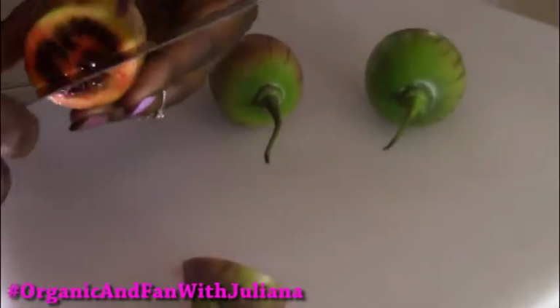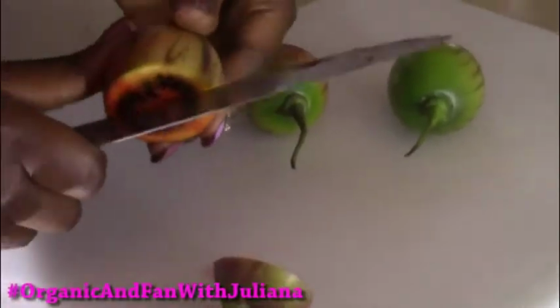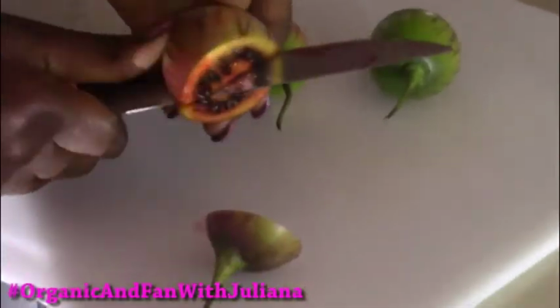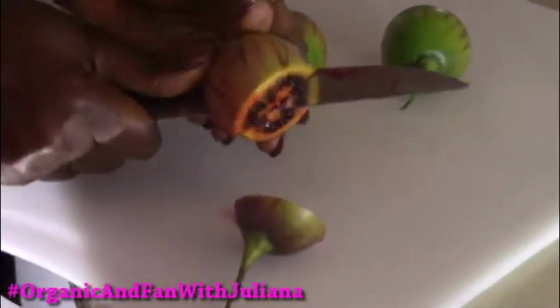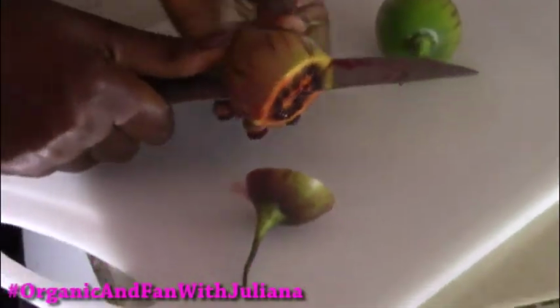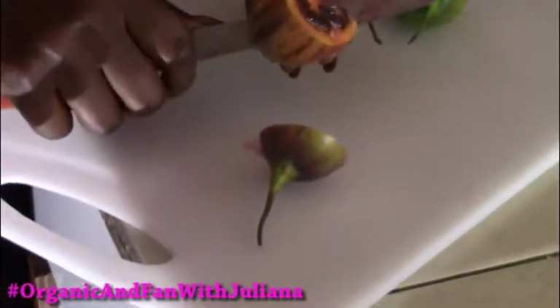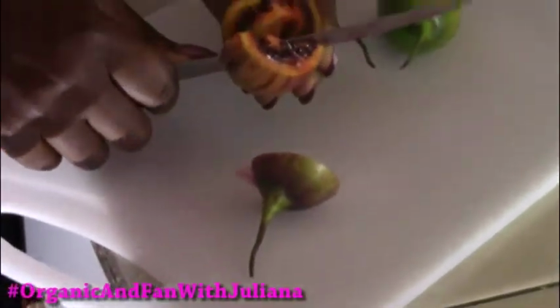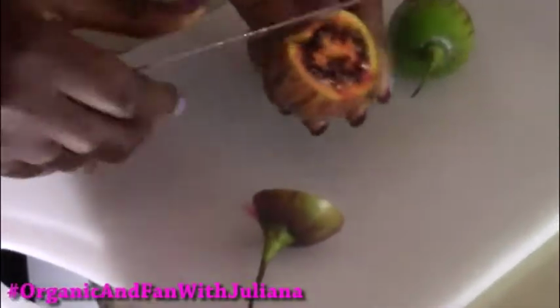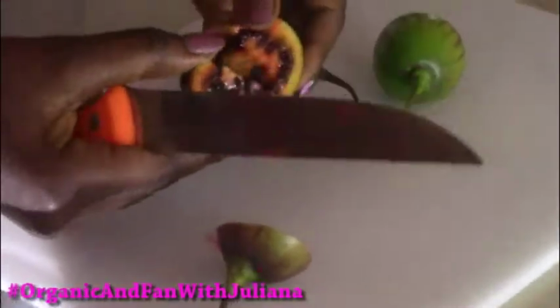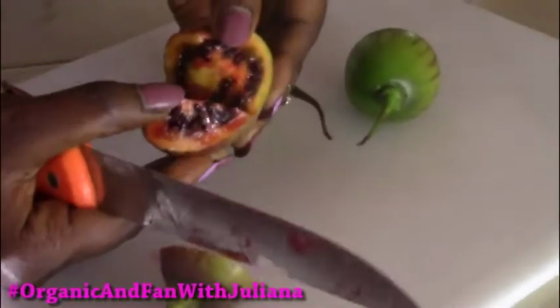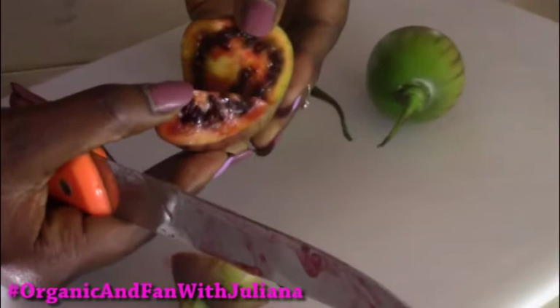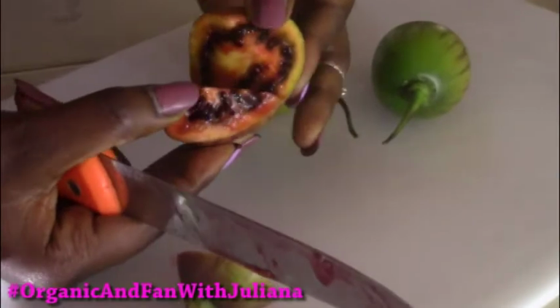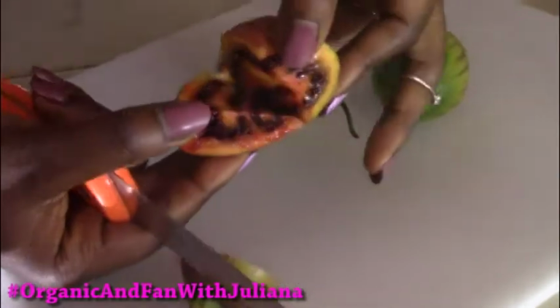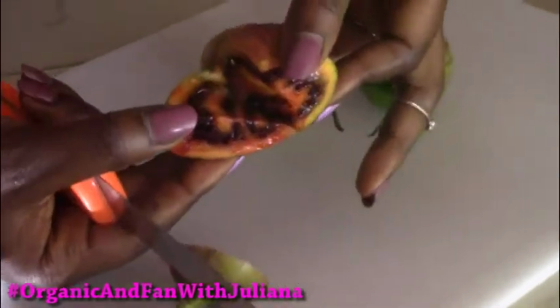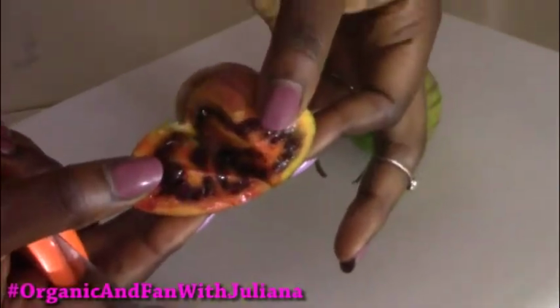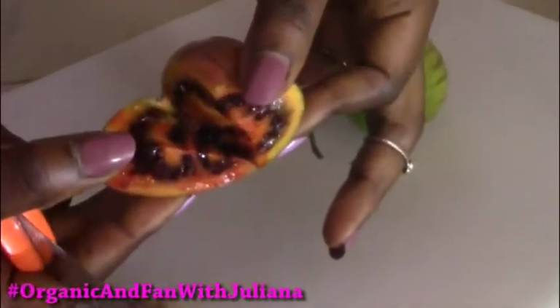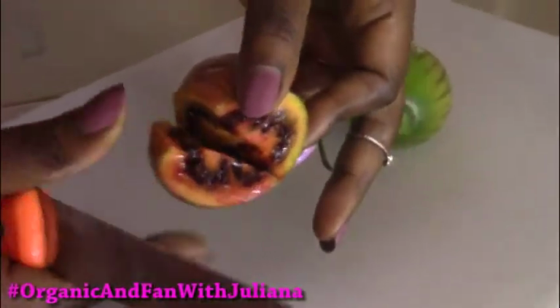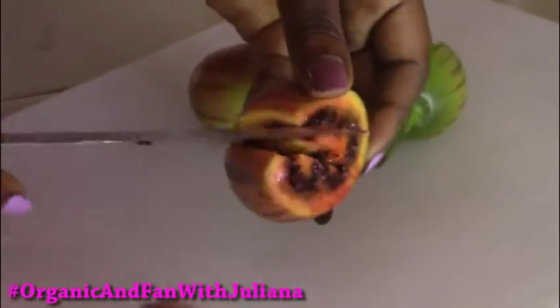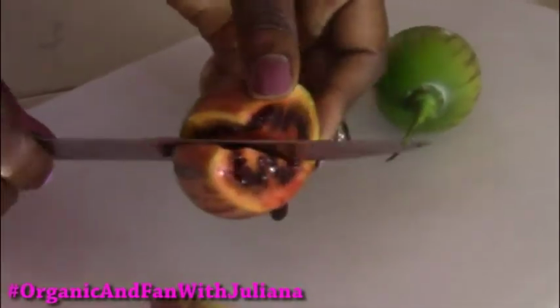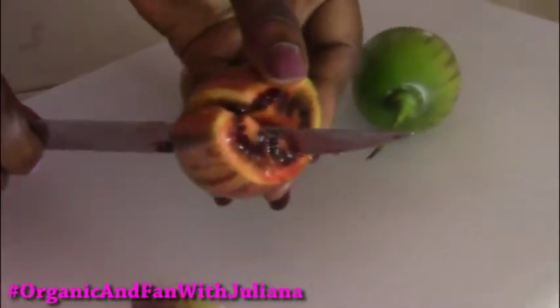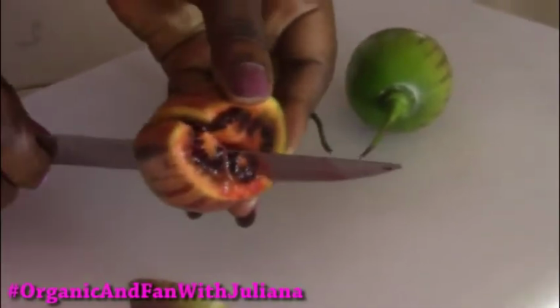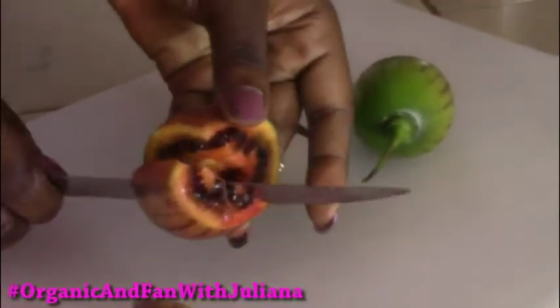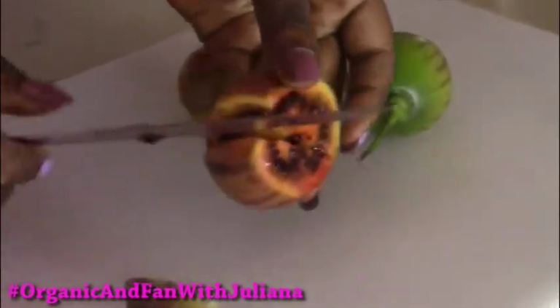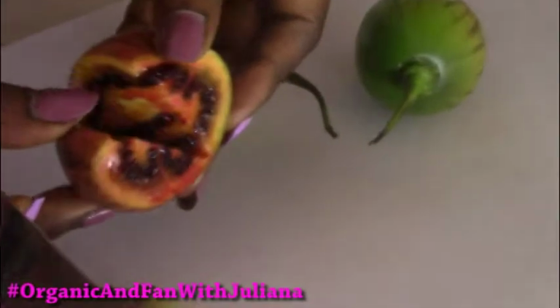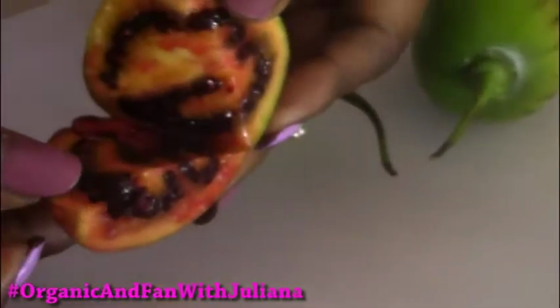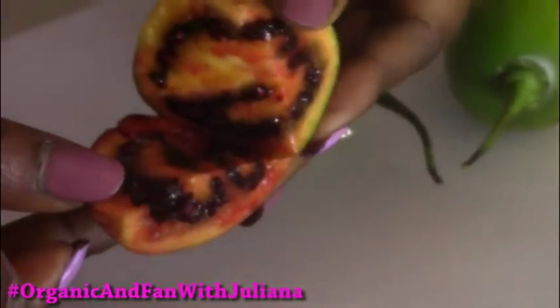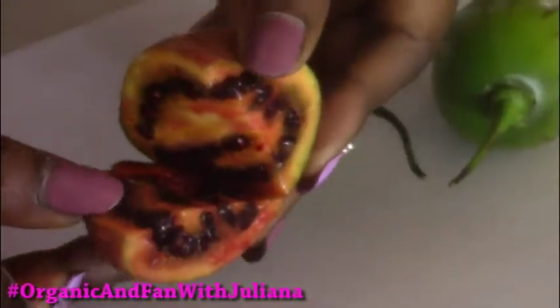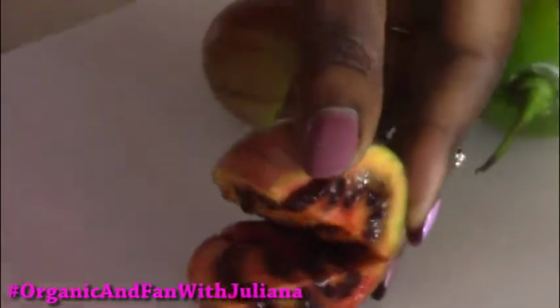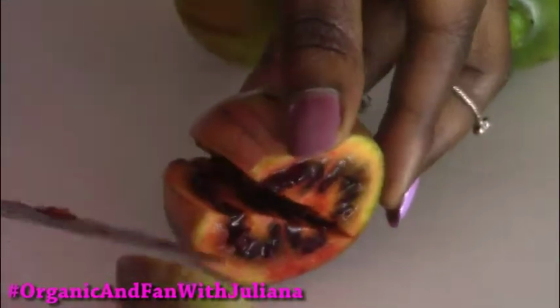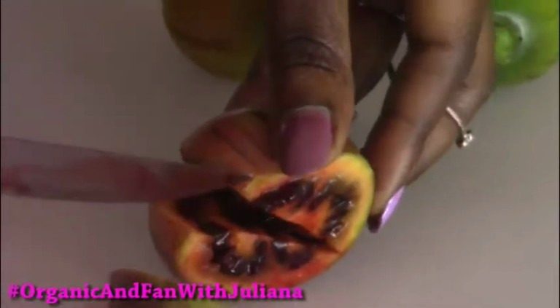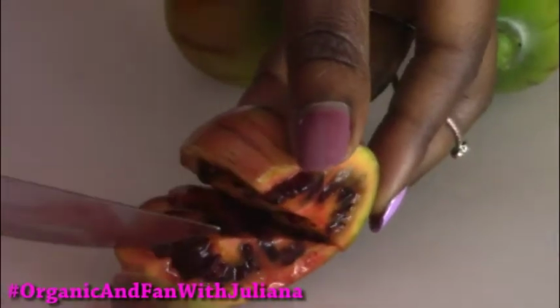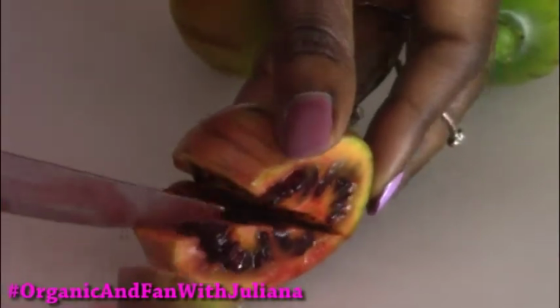This is how it looks like inside. Now let's get straight into the health benefits of having yourself a tree tomato every day.